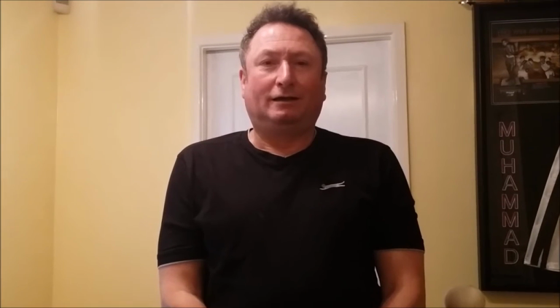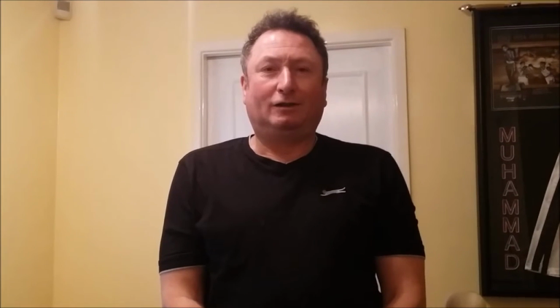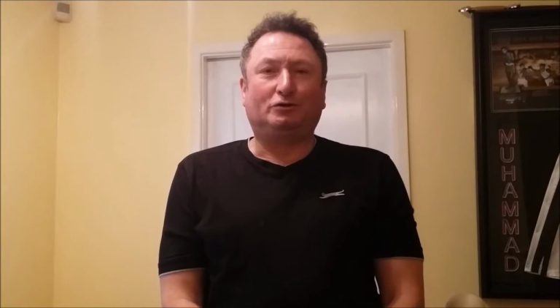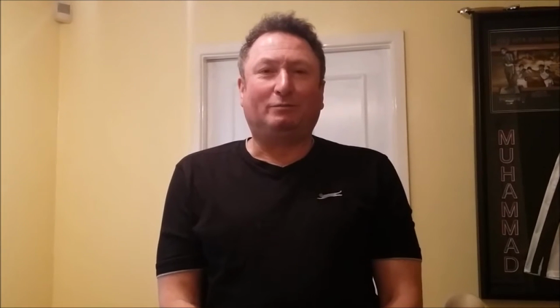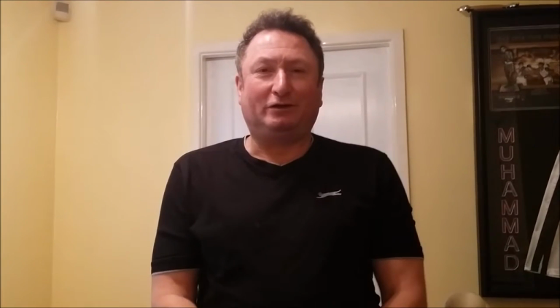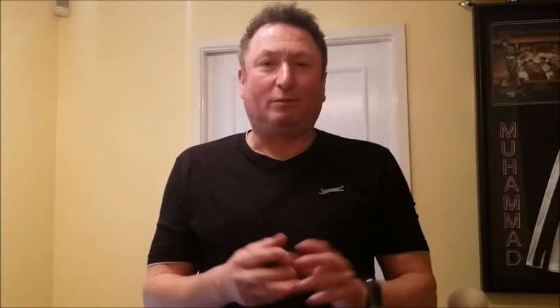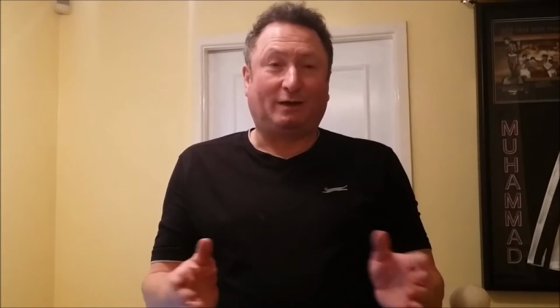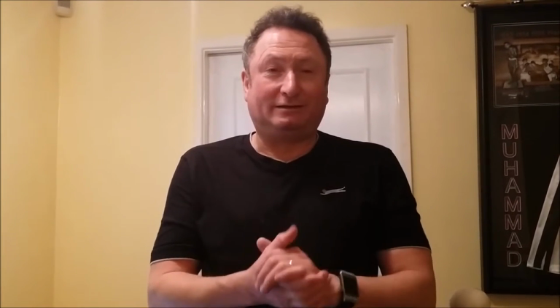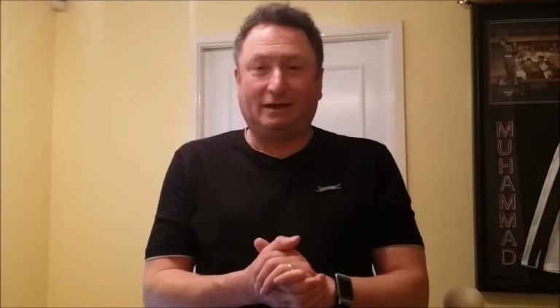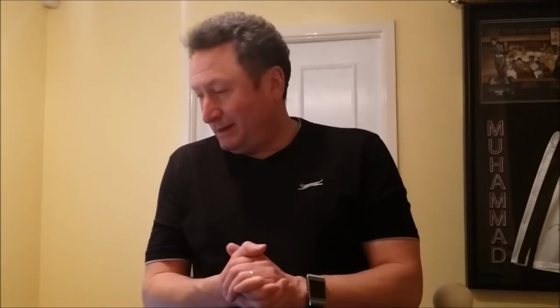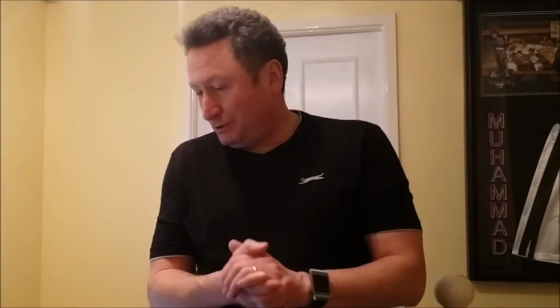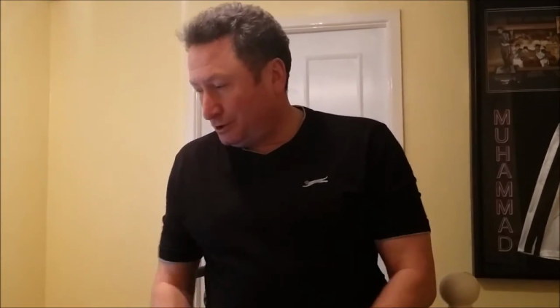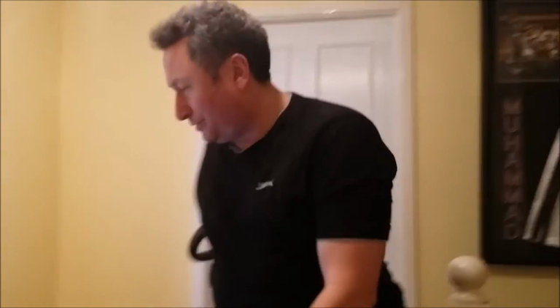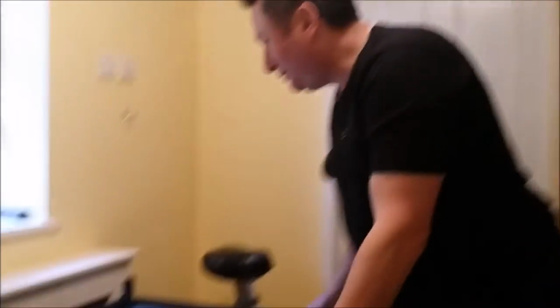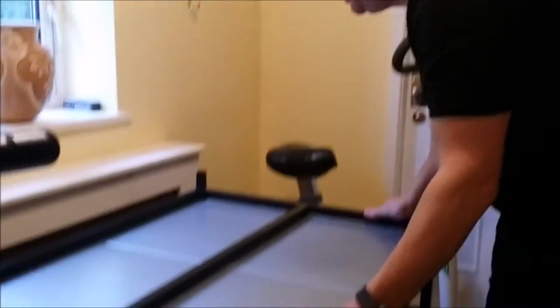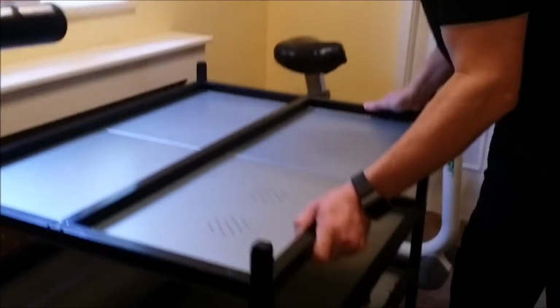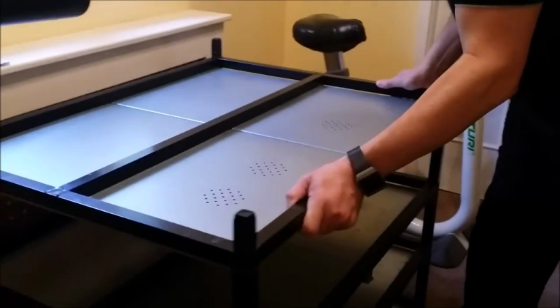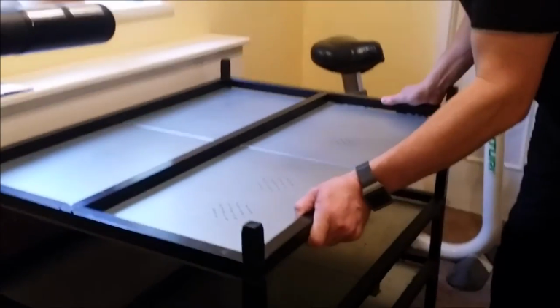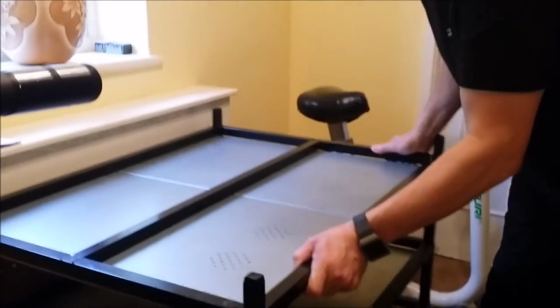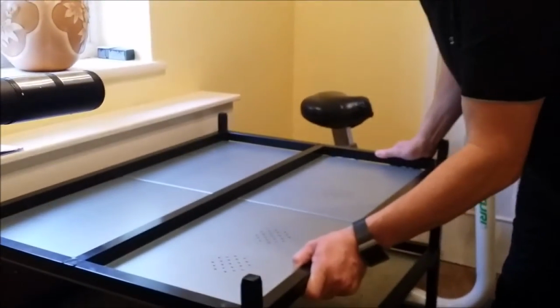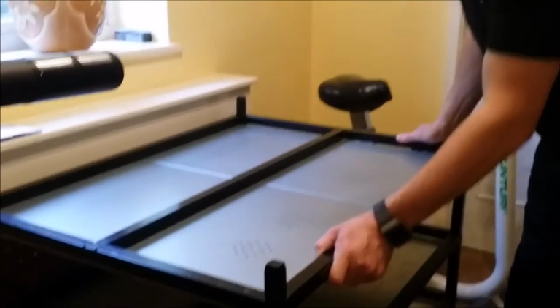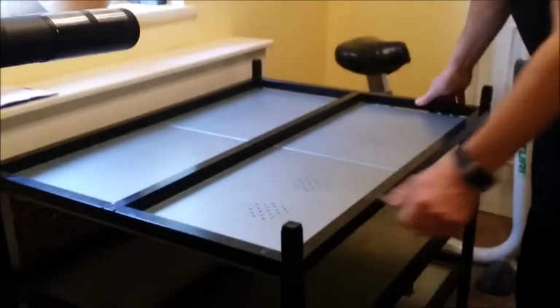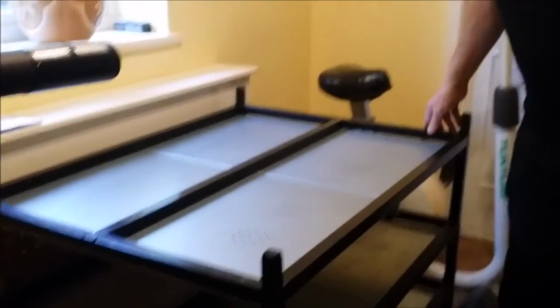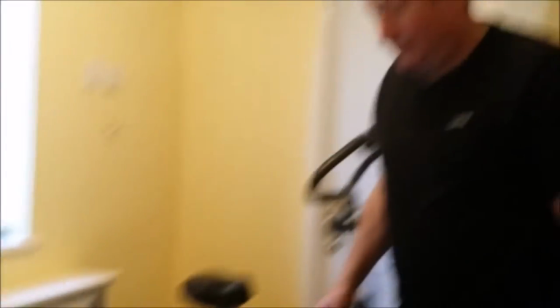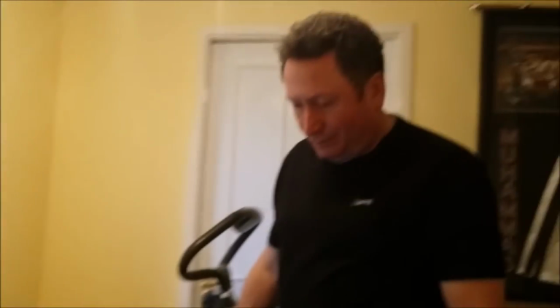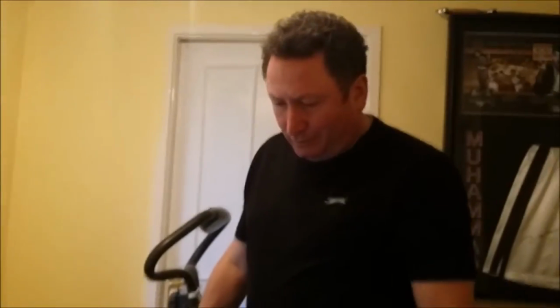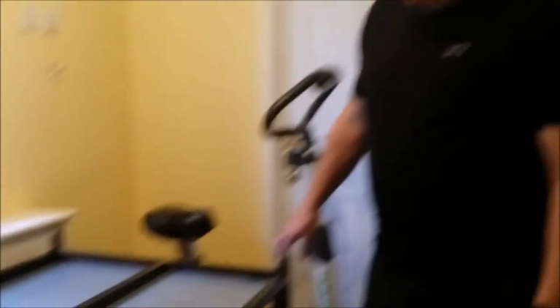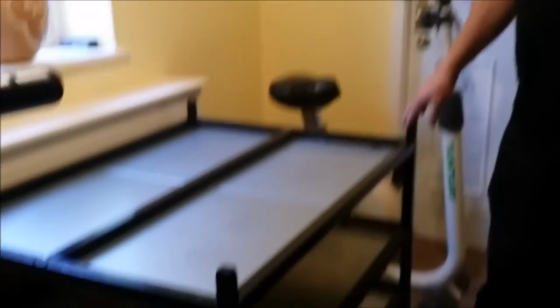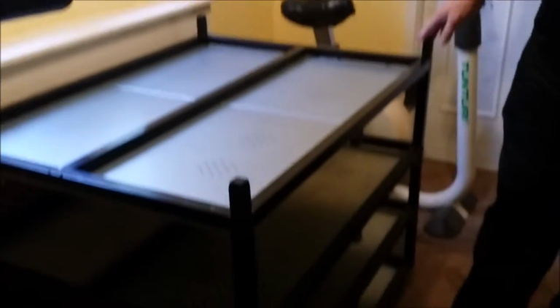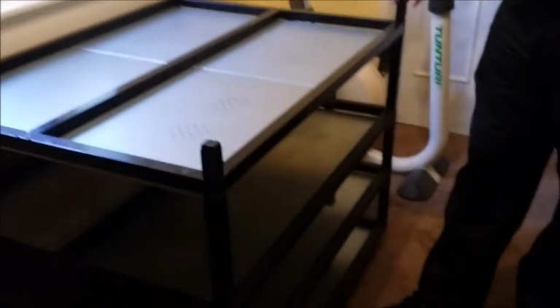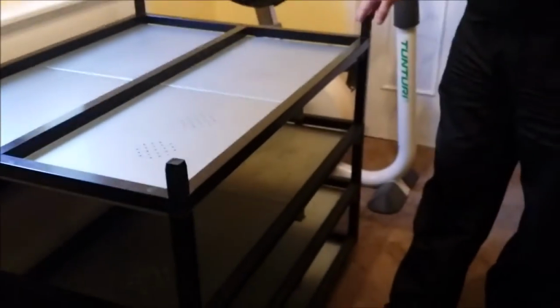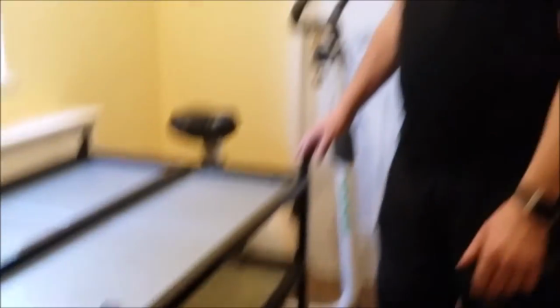Hello YouTube, Nick Pomfret here from Pomfret's Pythons. I'm just going to show you our snake rack build of a new professional type snake rack.